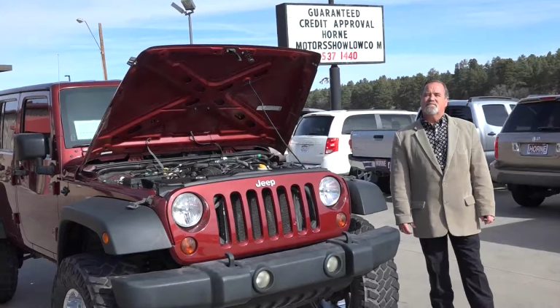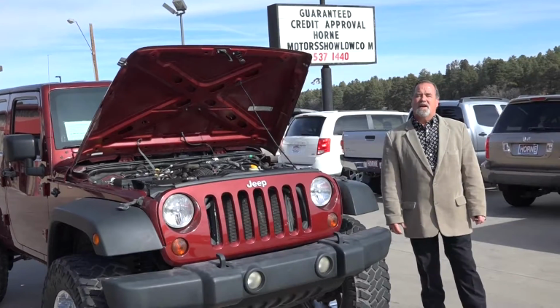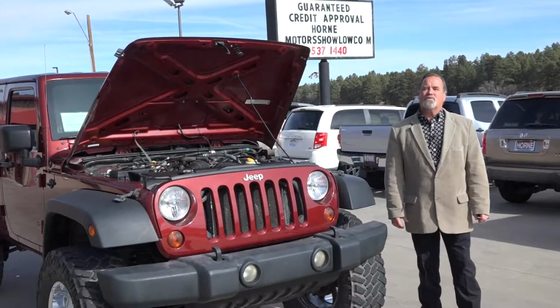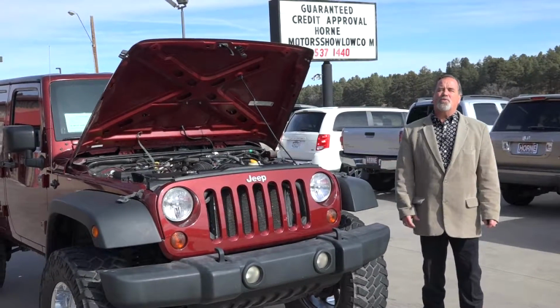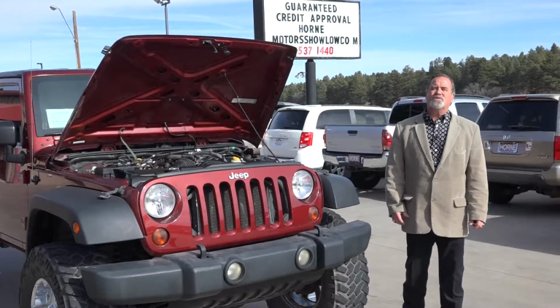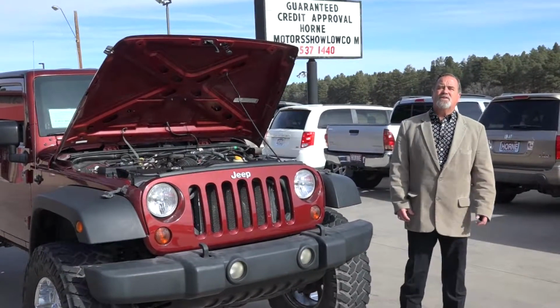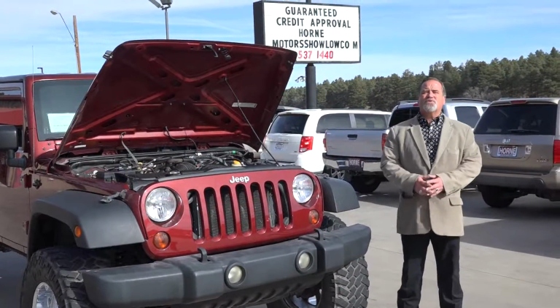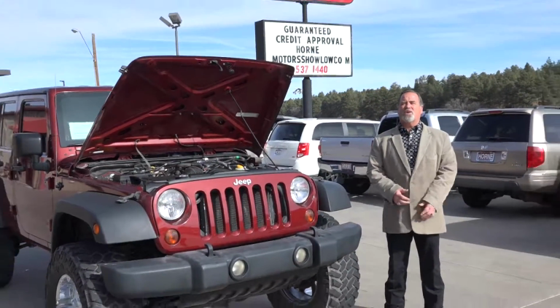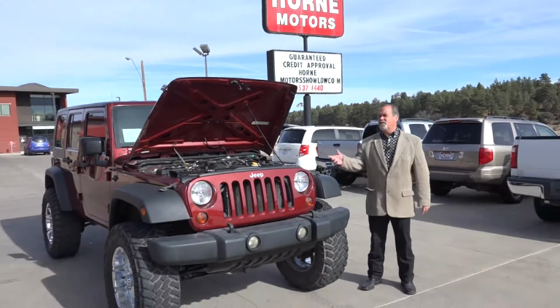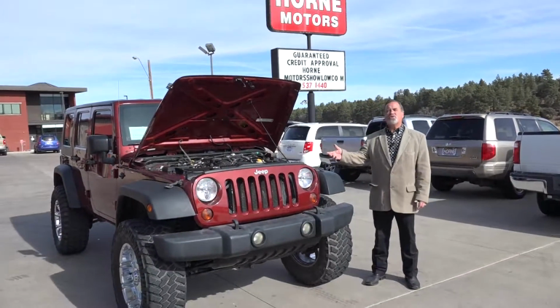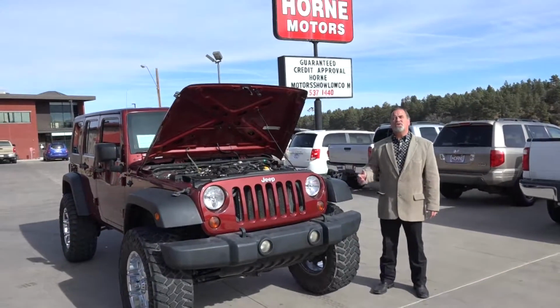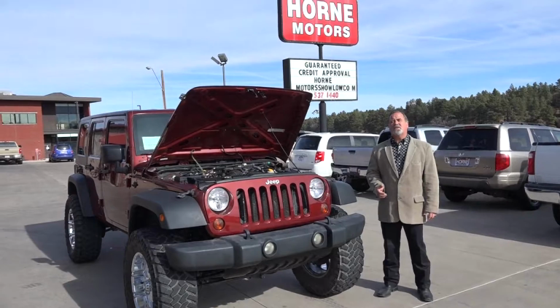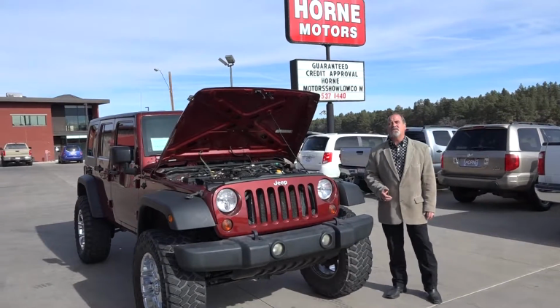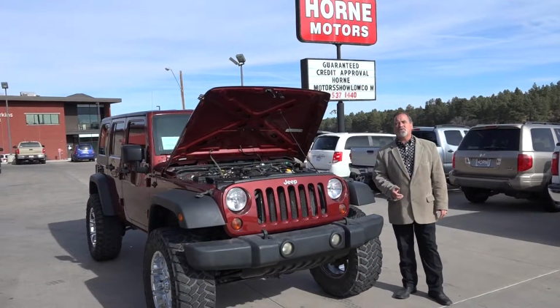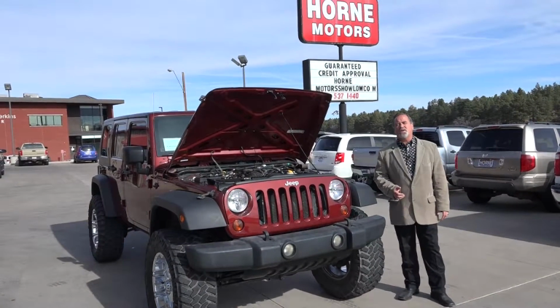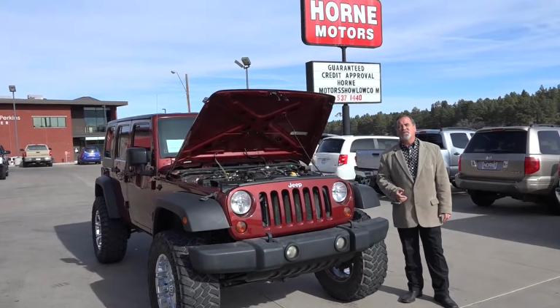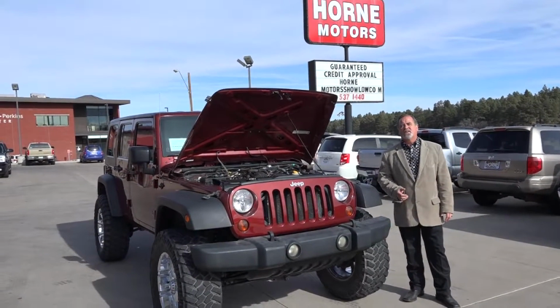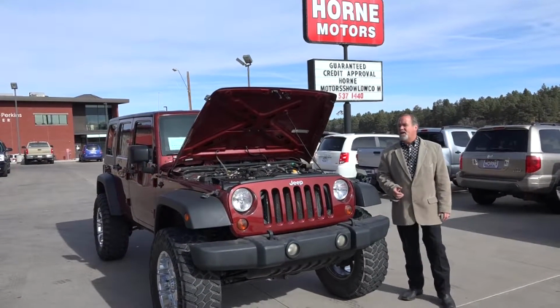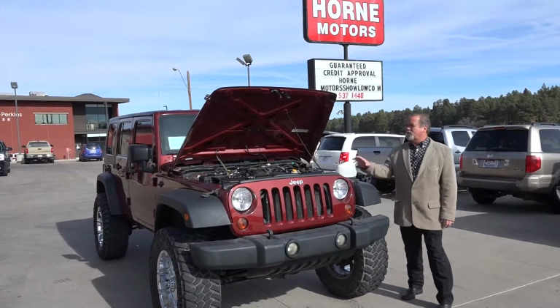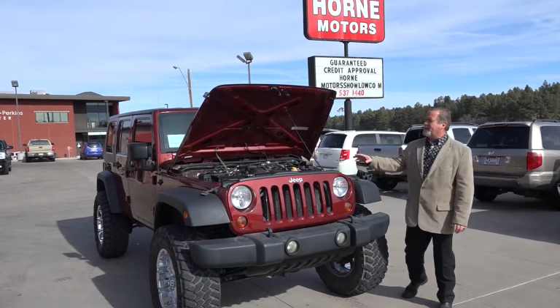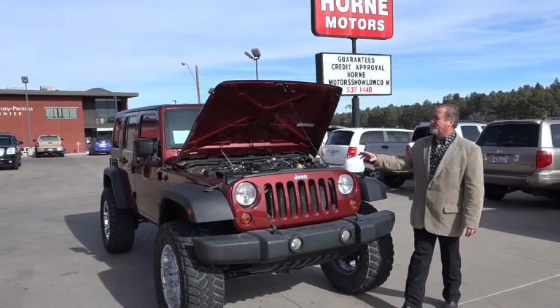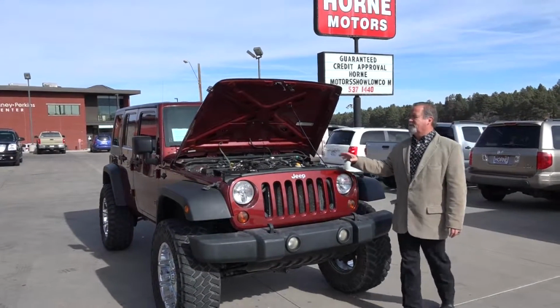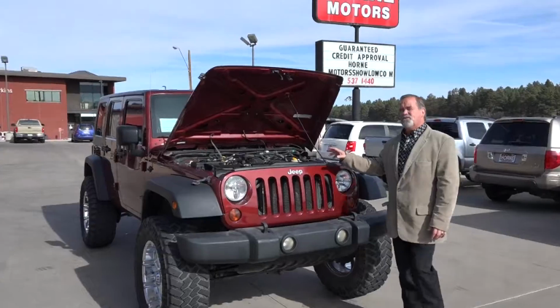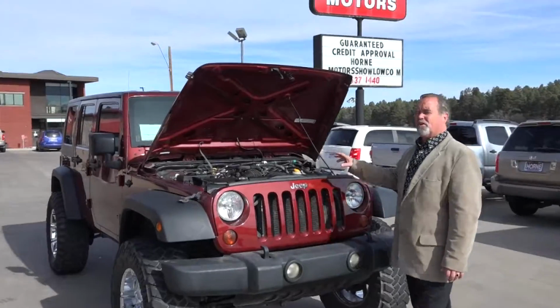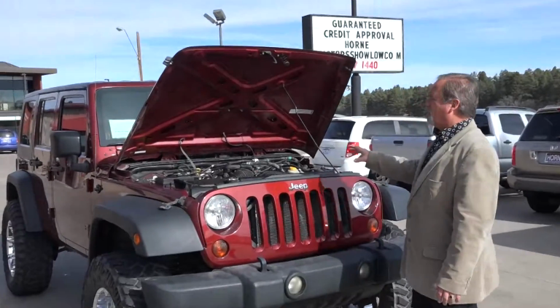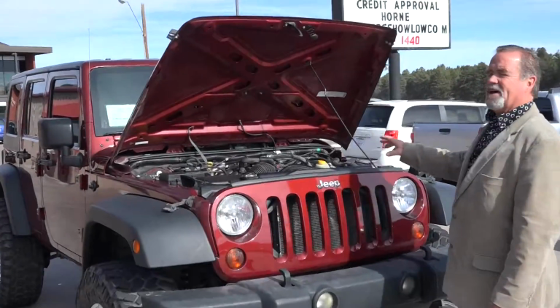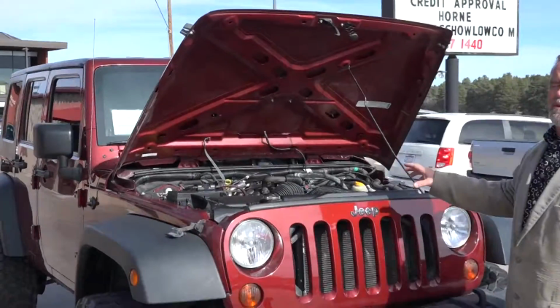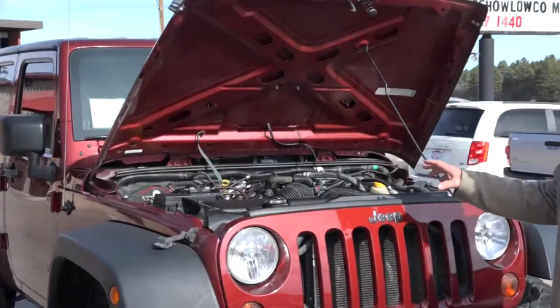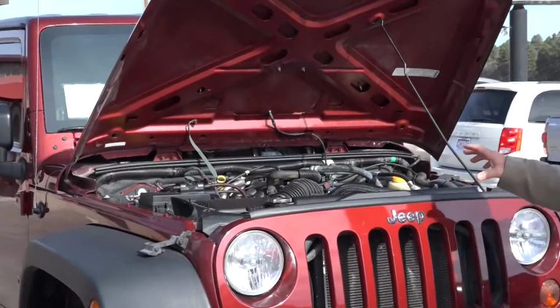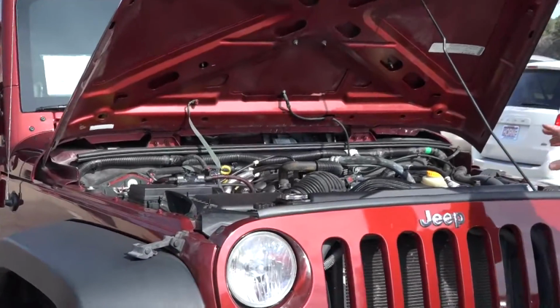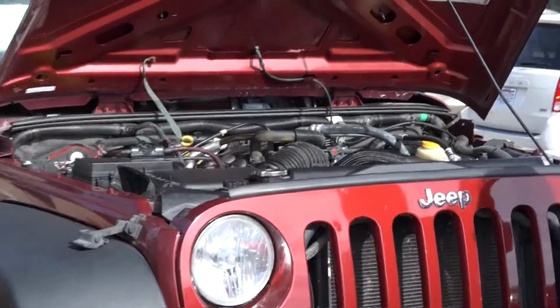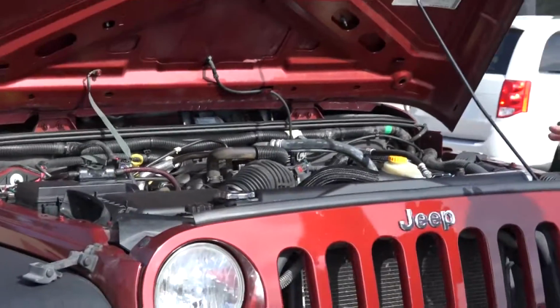Hi guys, welcome to Horn Motors. This is Joseph Stalgard. I'm here to show you a 2008 Jeep Wrangler, 3.8. It's only got 101,000 miles on it. Beautiful Jeep right here.